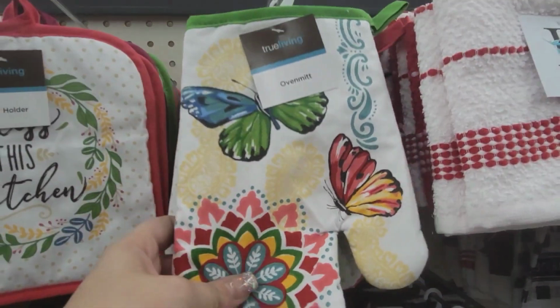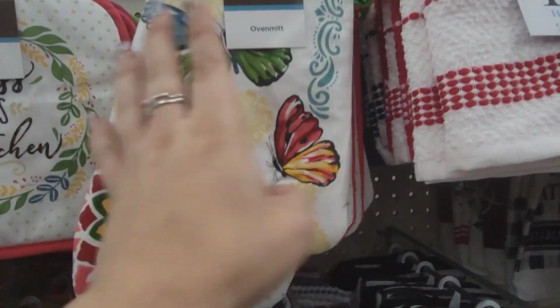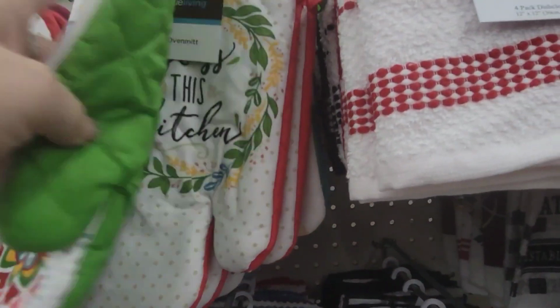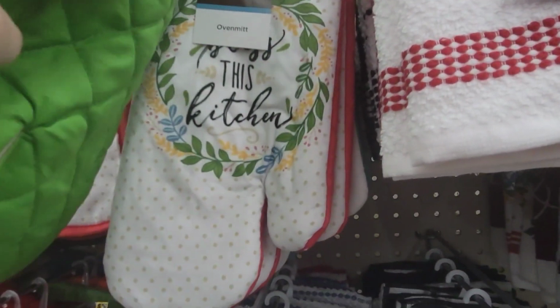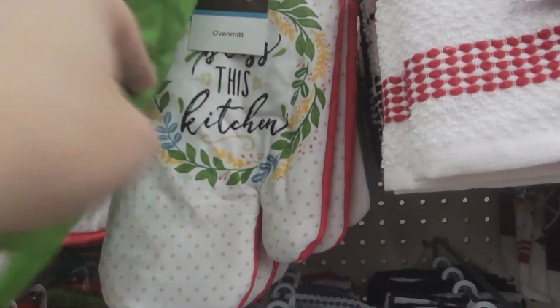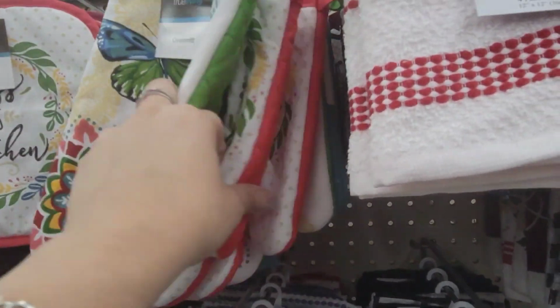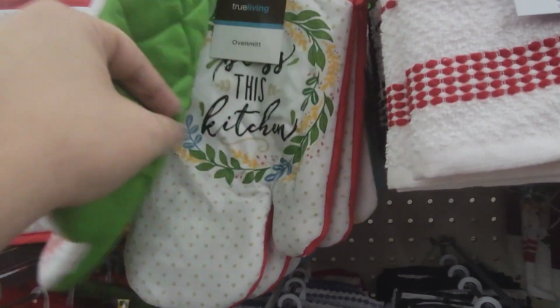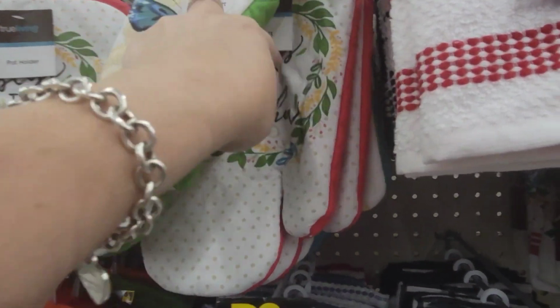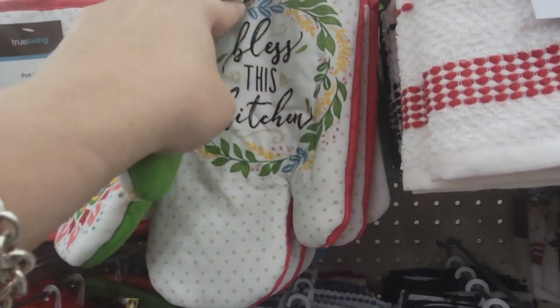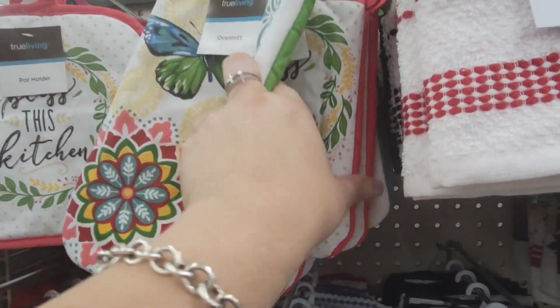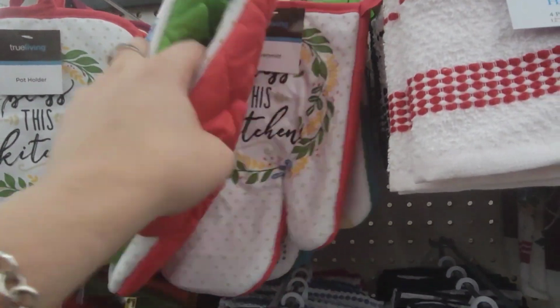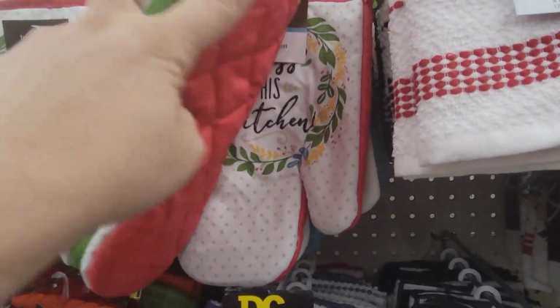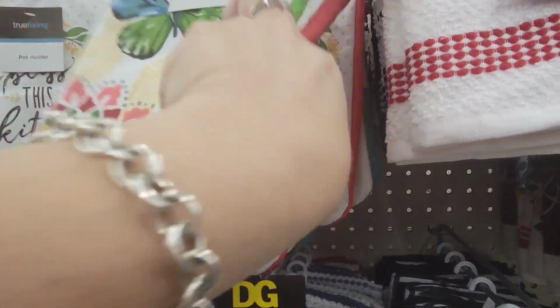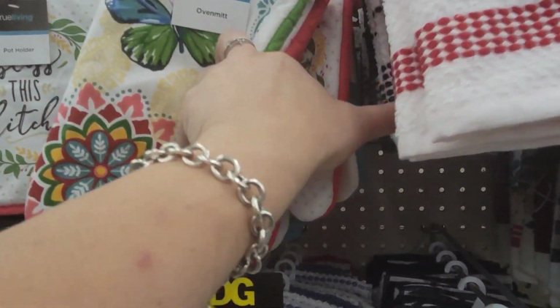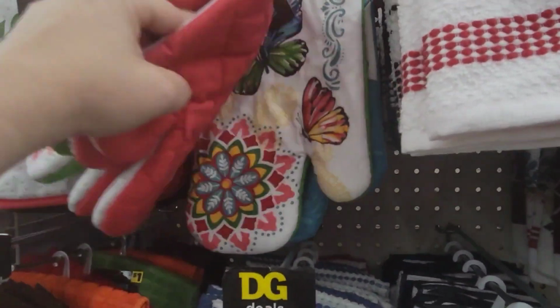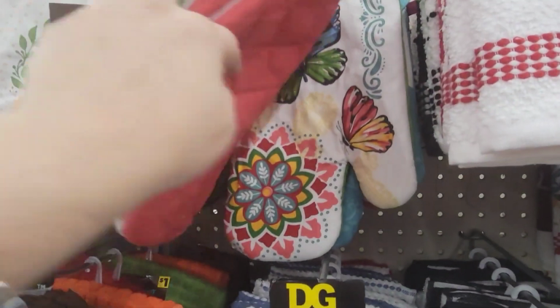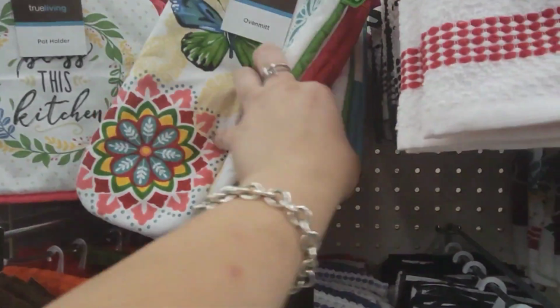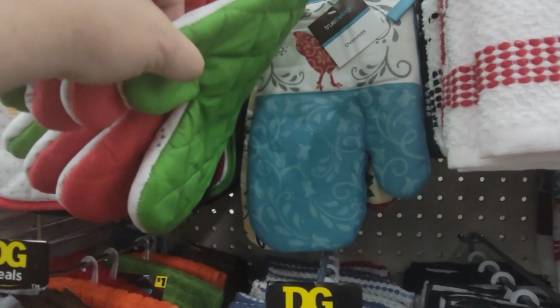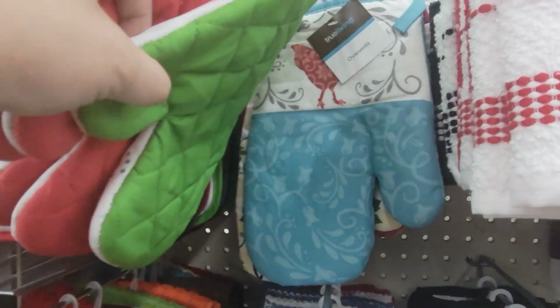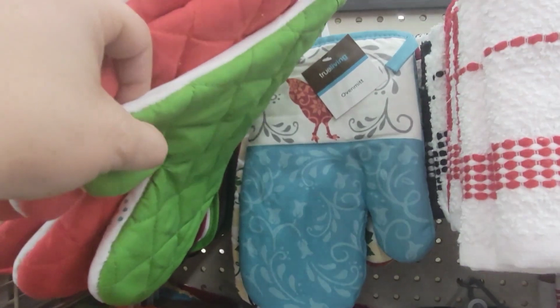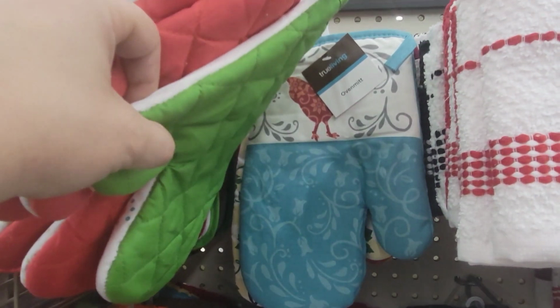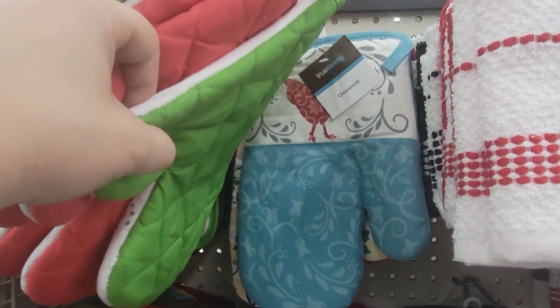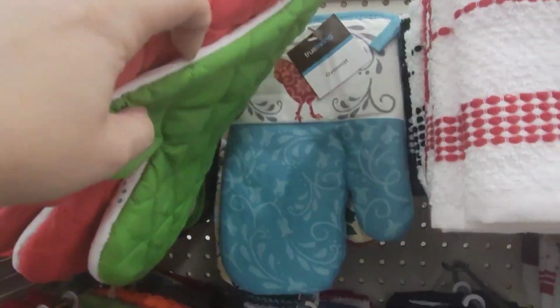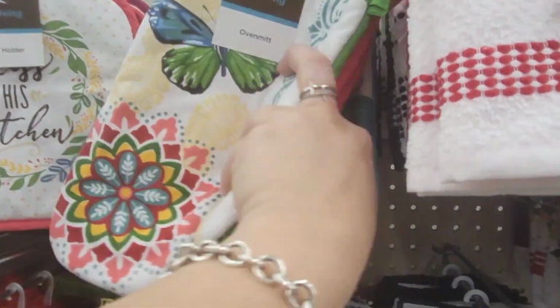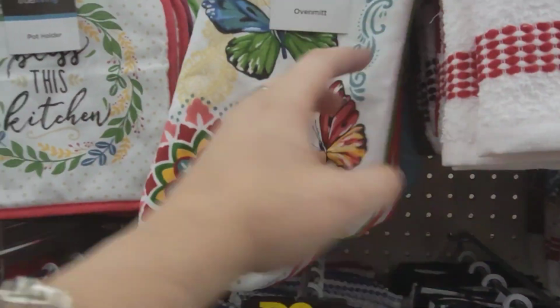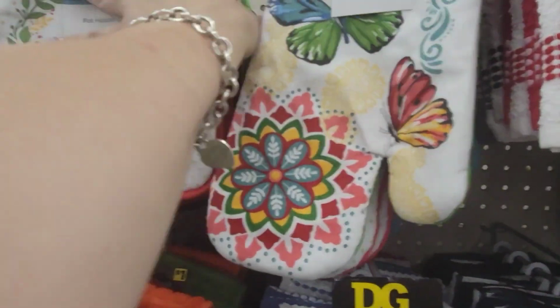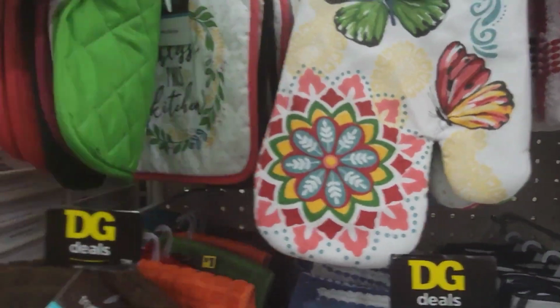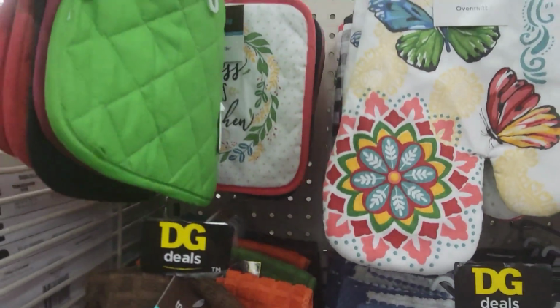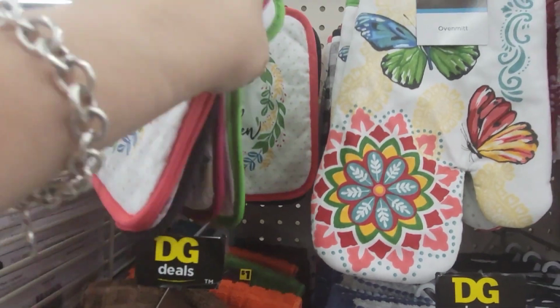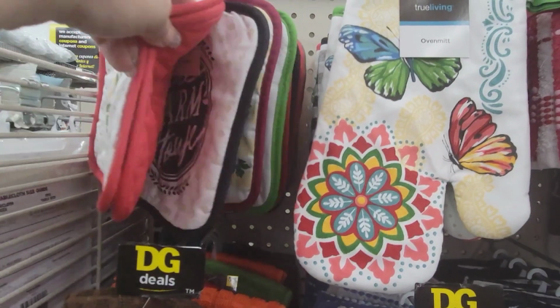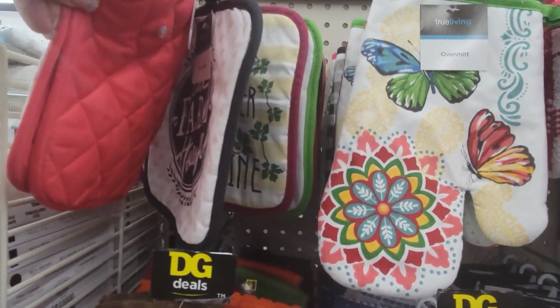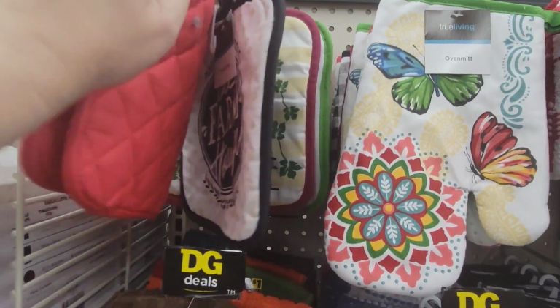They have butterflies, 'Bless This Kitchen,' butterflies with the chicken. They have the matching hot pads for a dollar — the farm one and then the laughter and wine one.